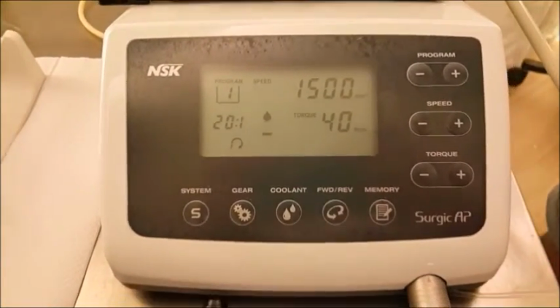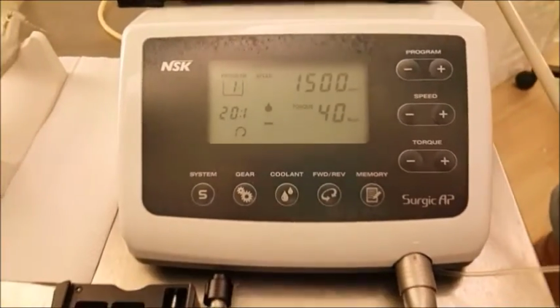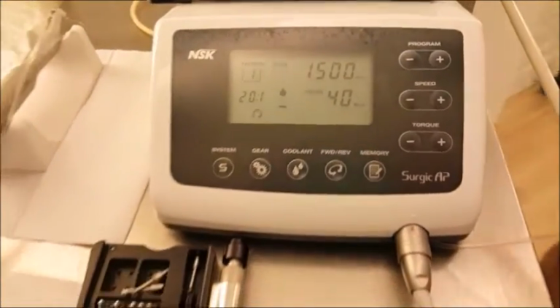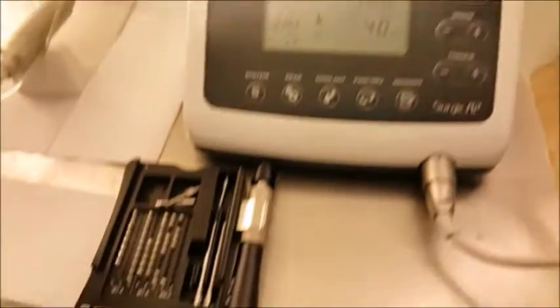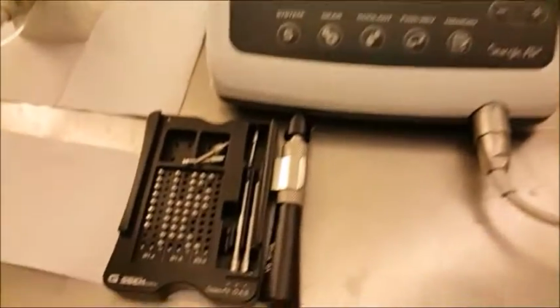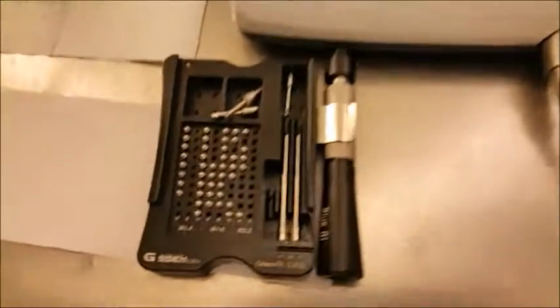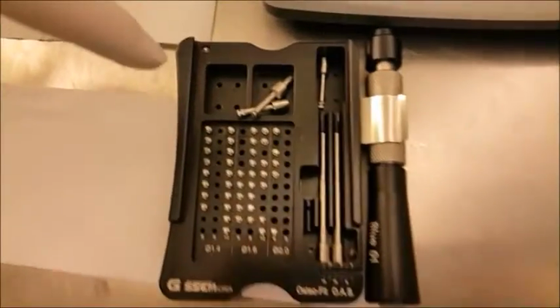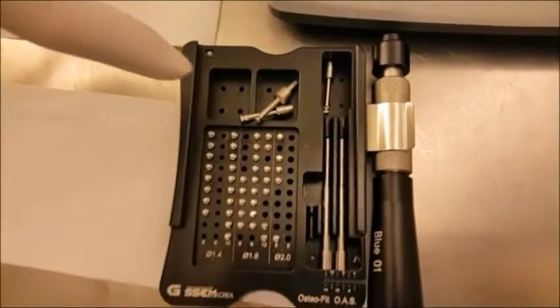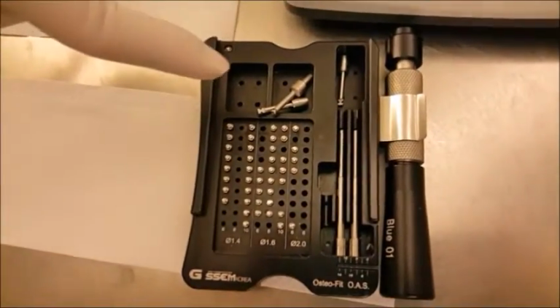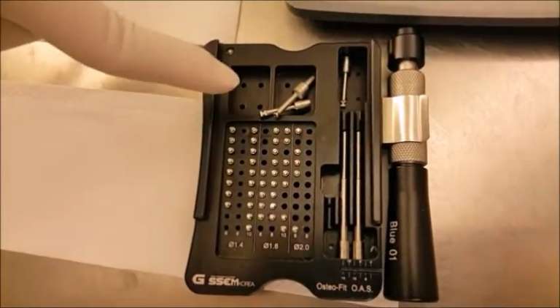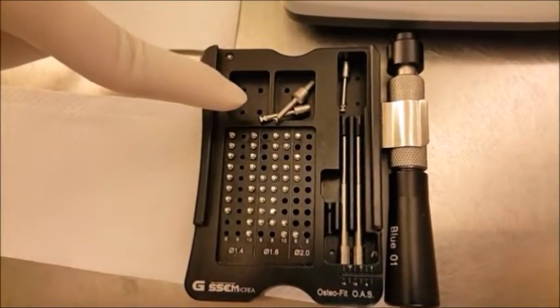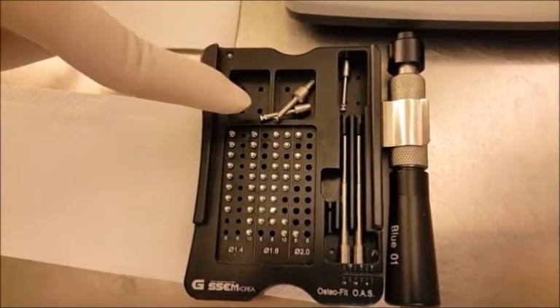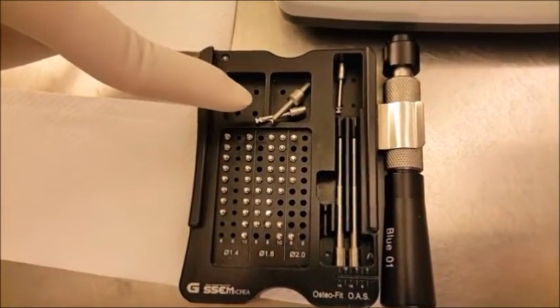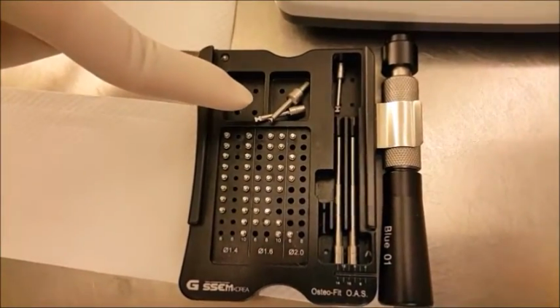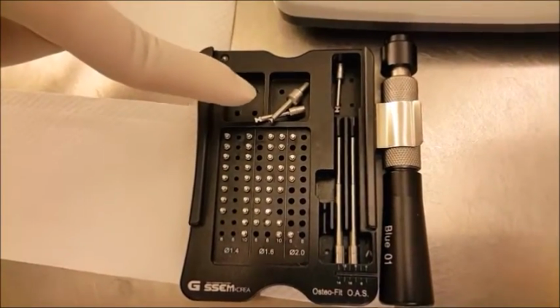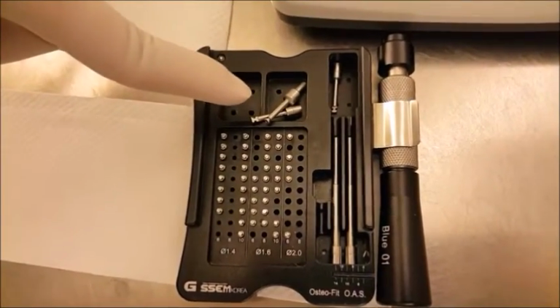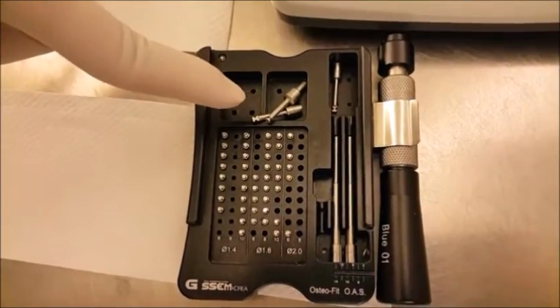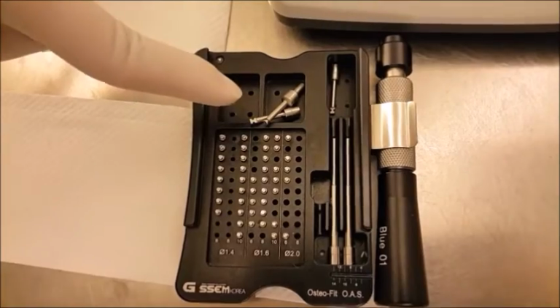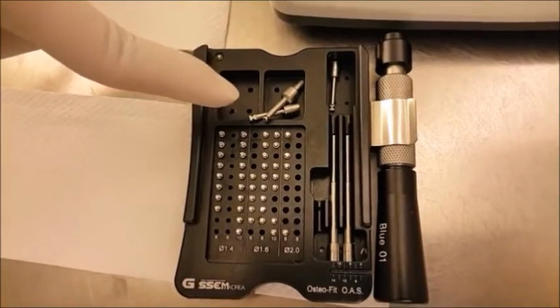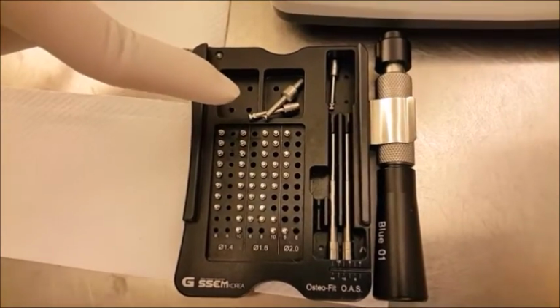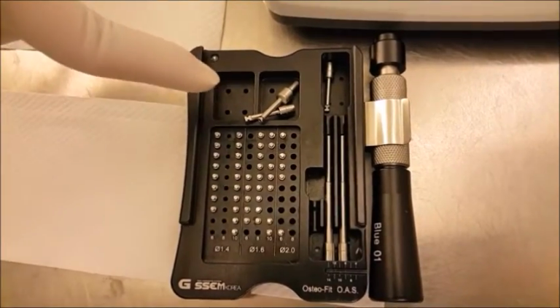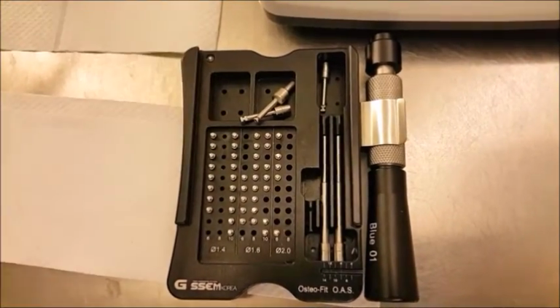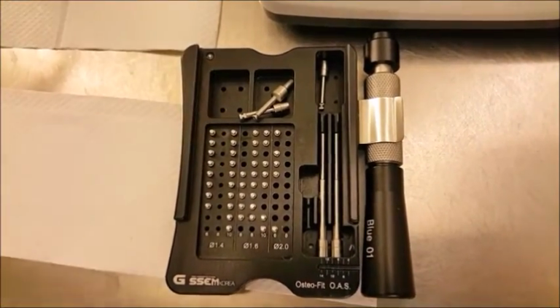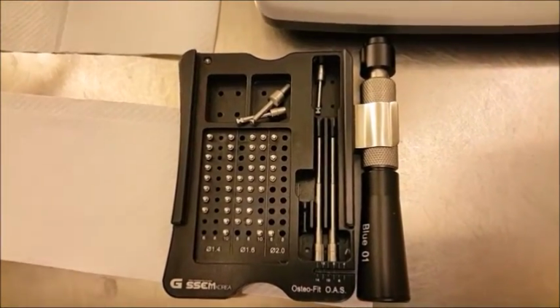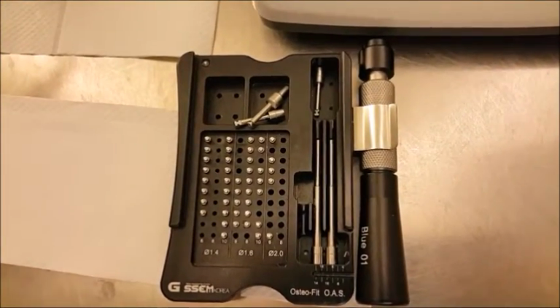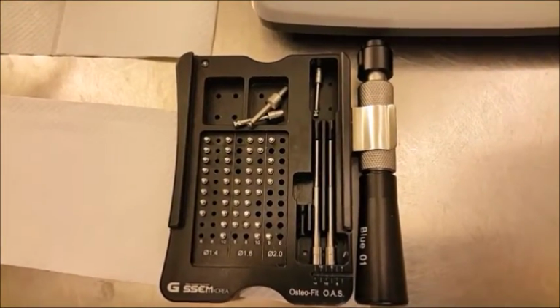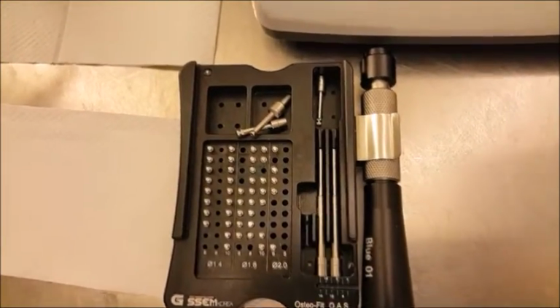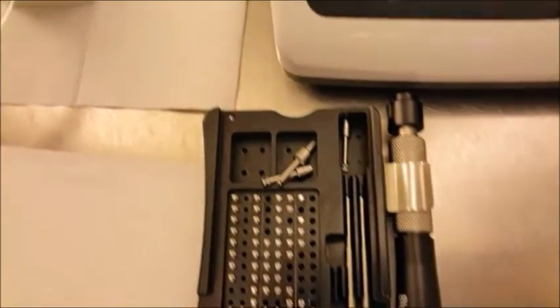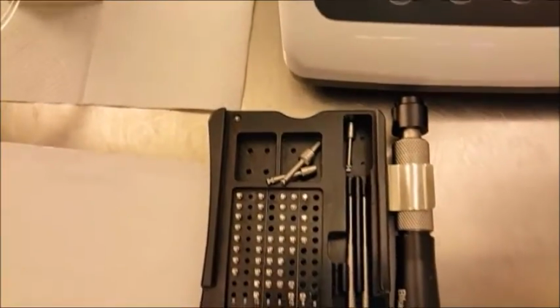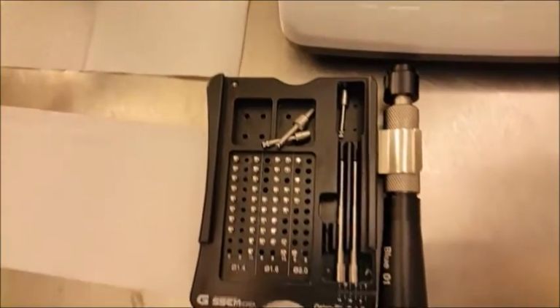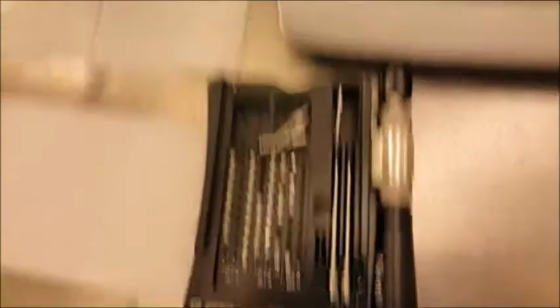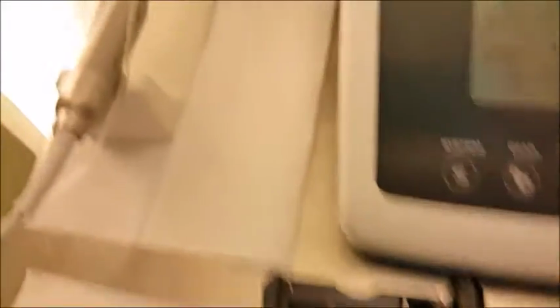With the micro implant kit, we have our contra angle, contra angle adapter, and the contra angle extension arm. I'll show you how that works later with a pilot drill.